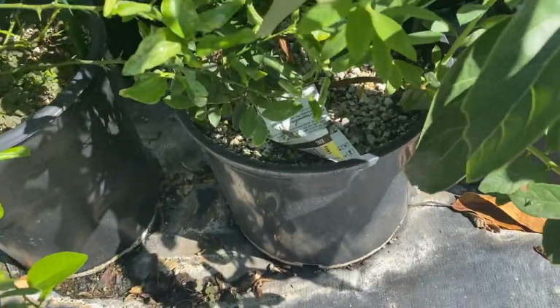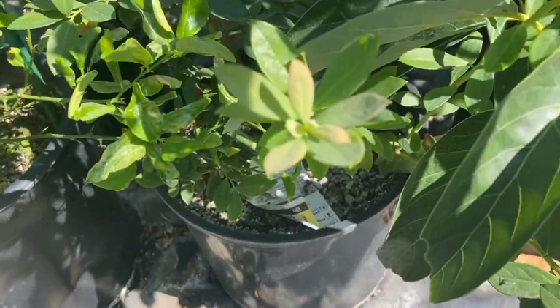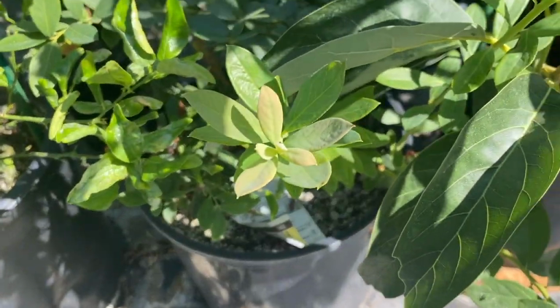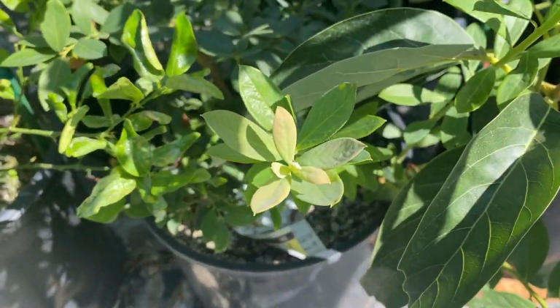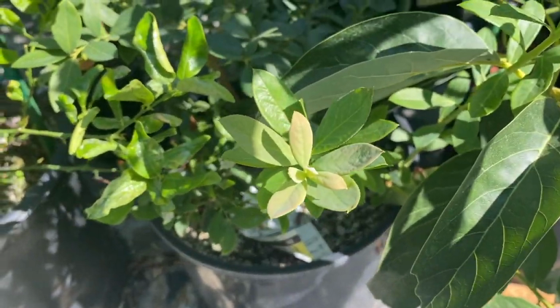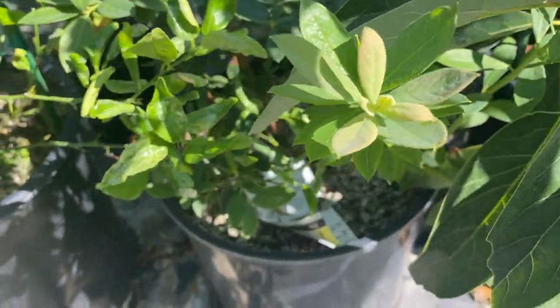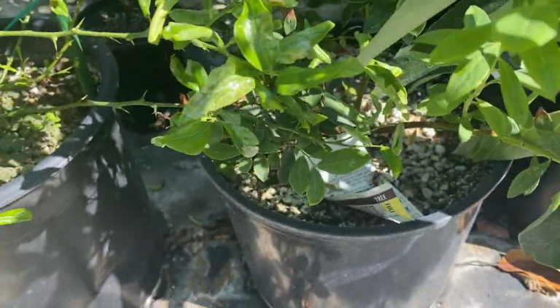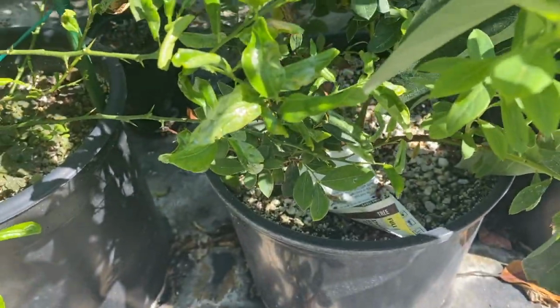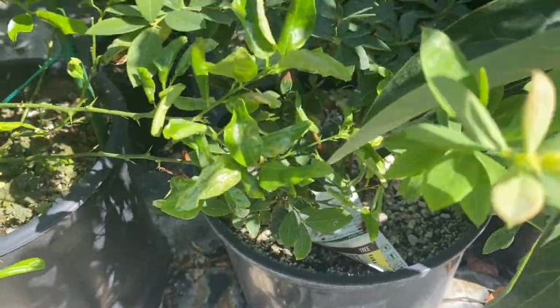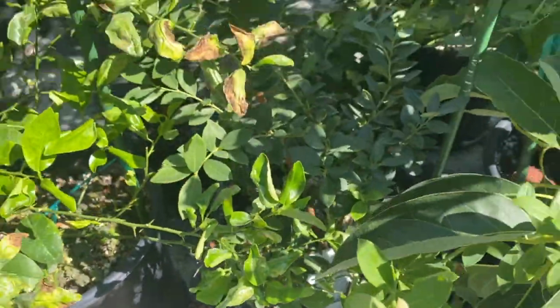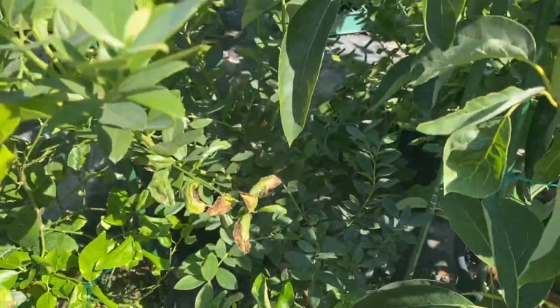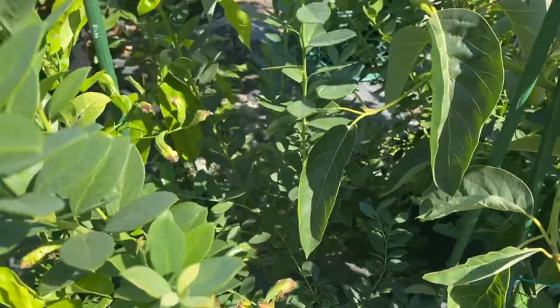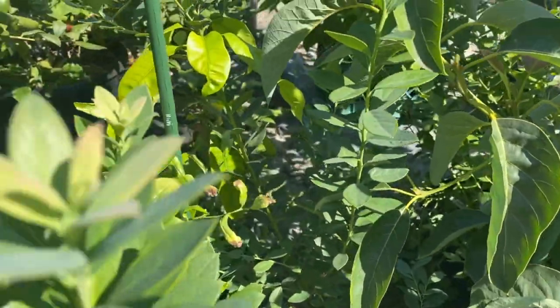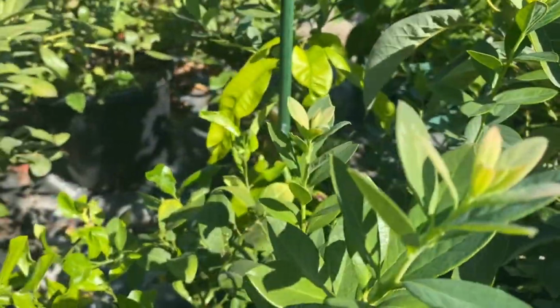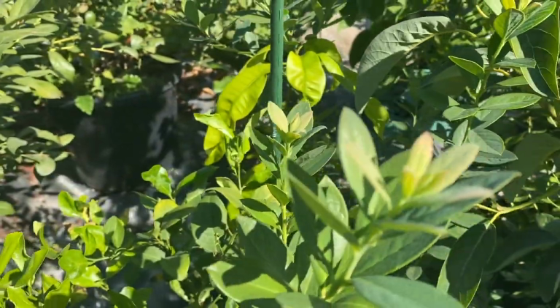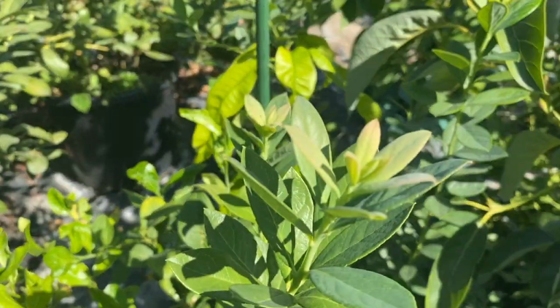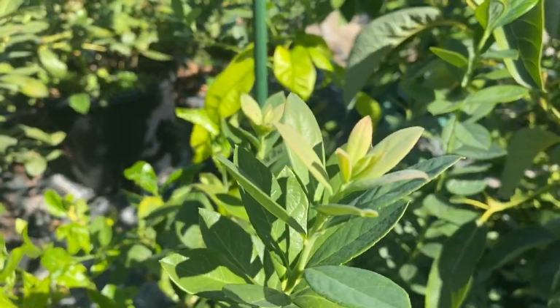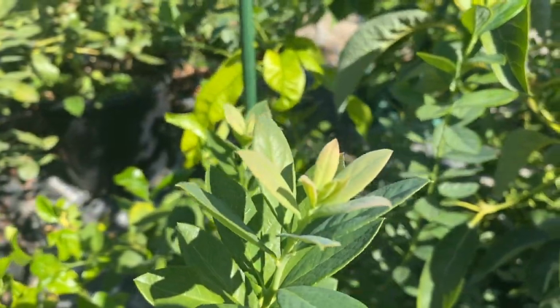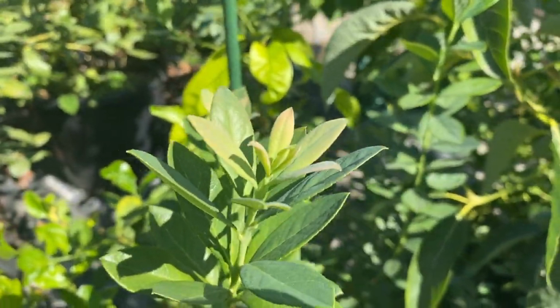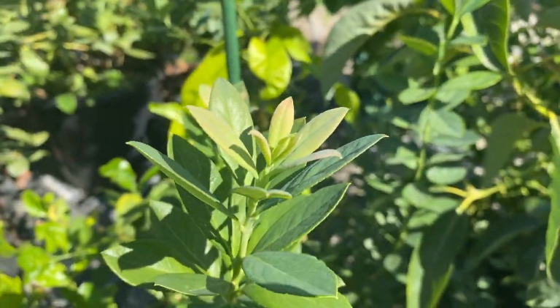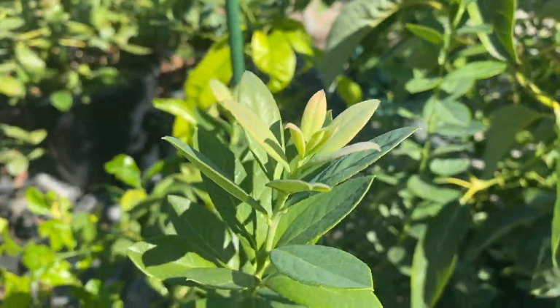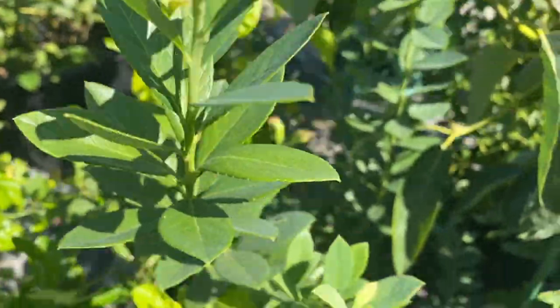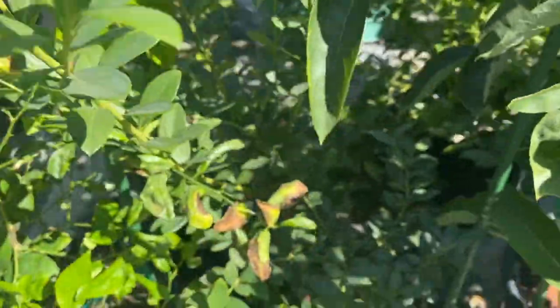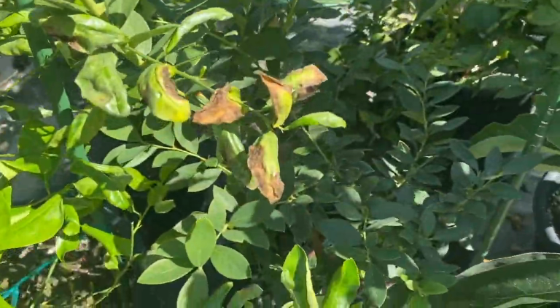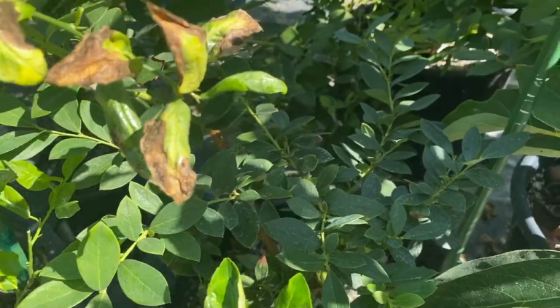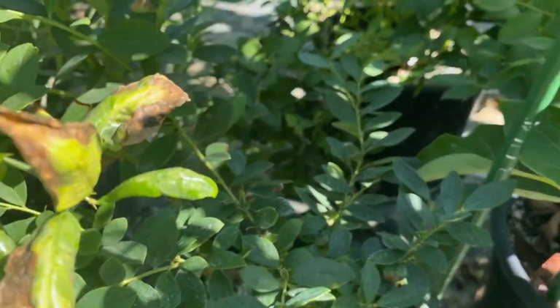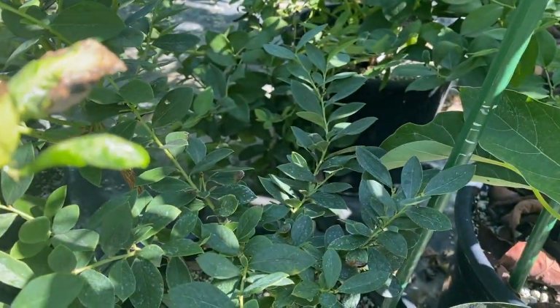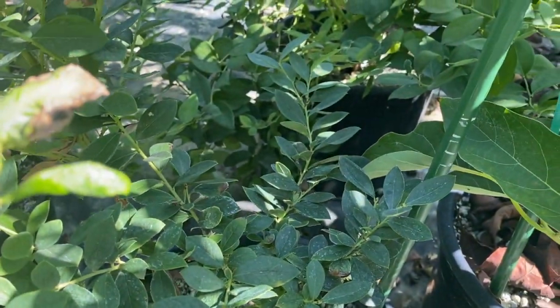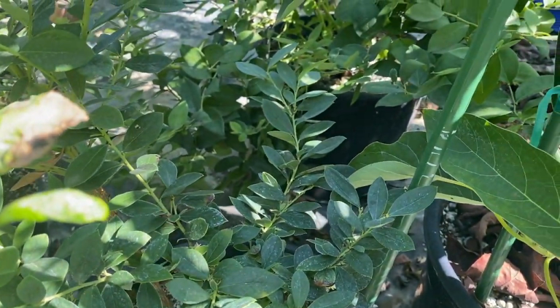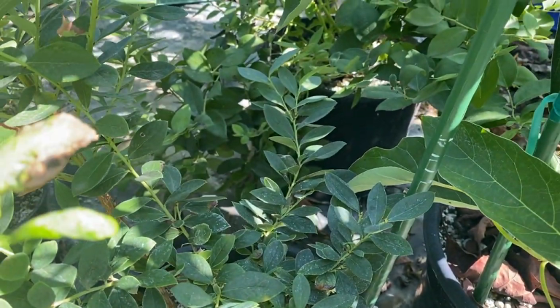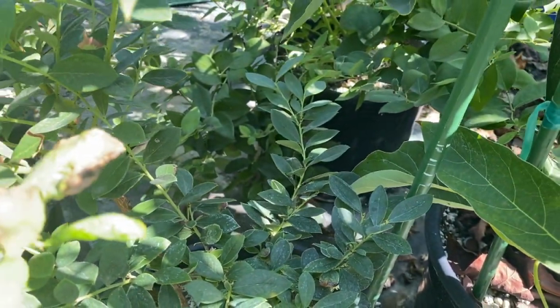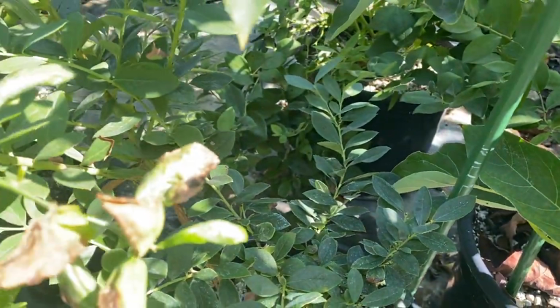Blueberries are still pushing out new growth up here as well. Where it's getting shade in the back it looks like it's not really growing over there, so I need to move things around.